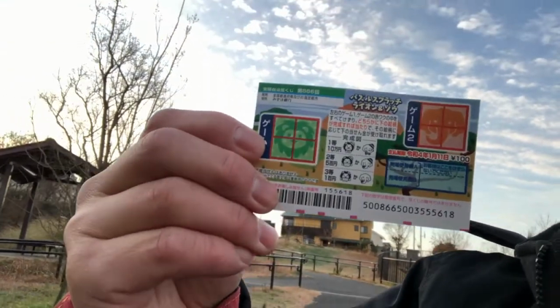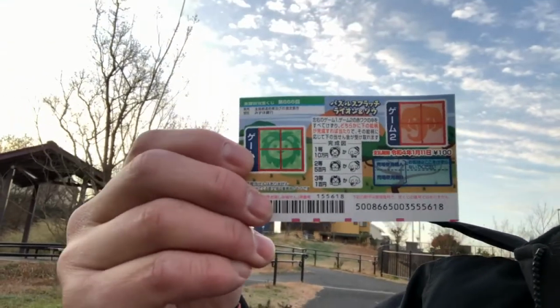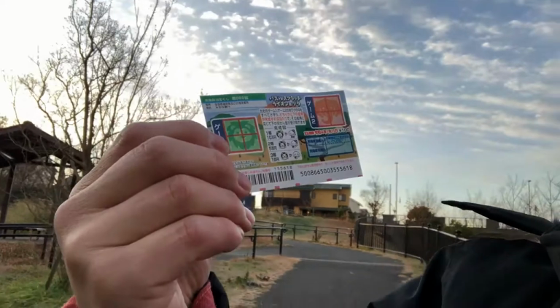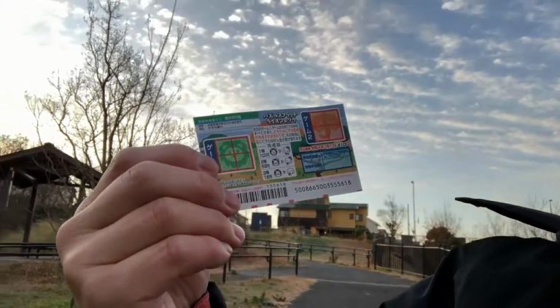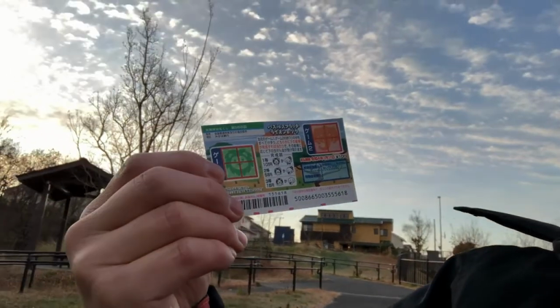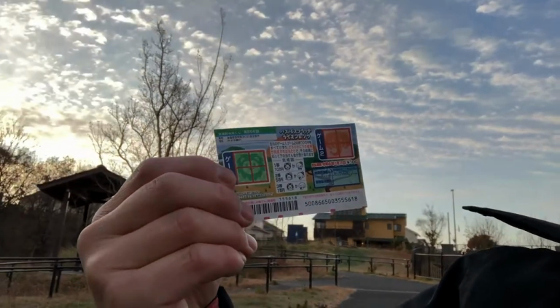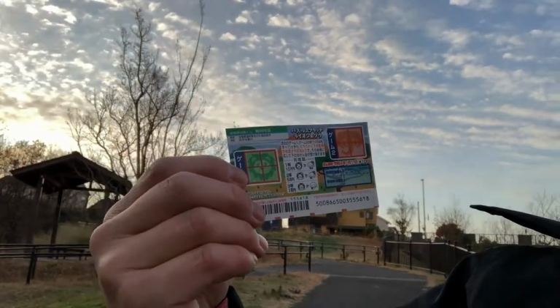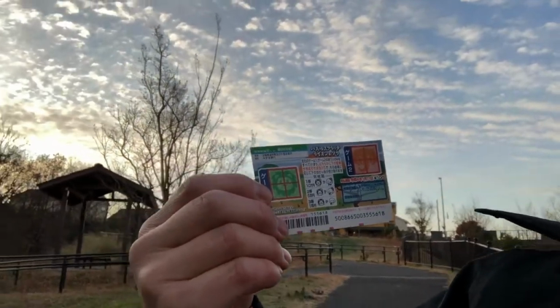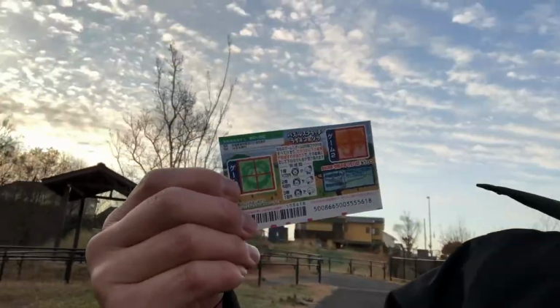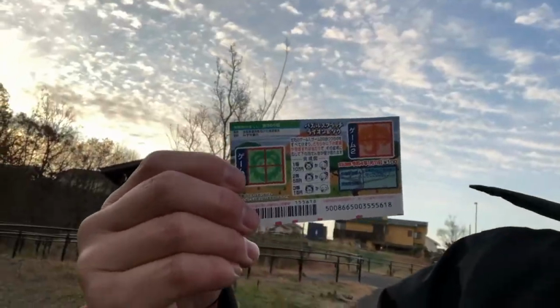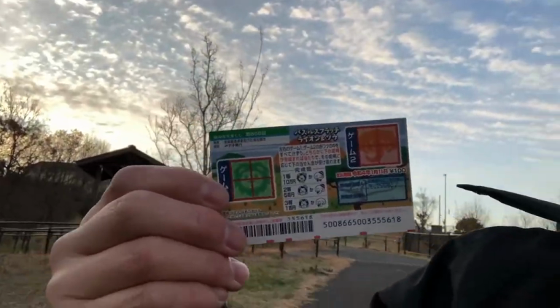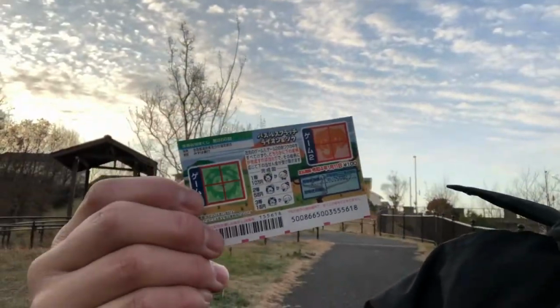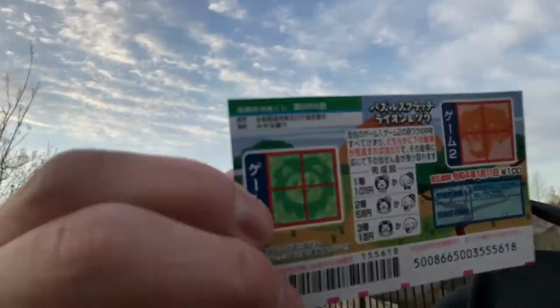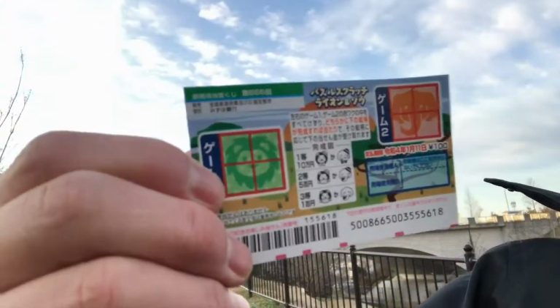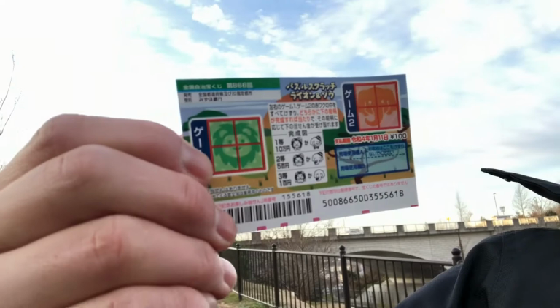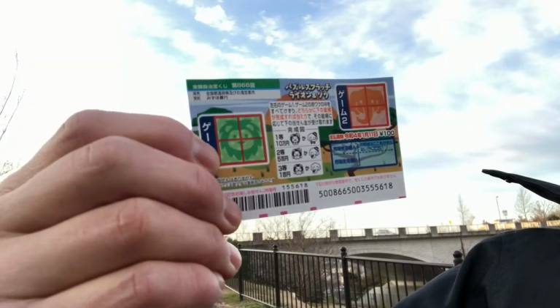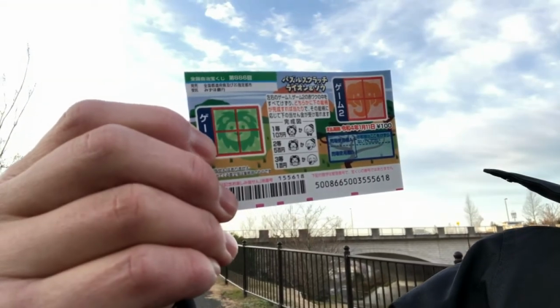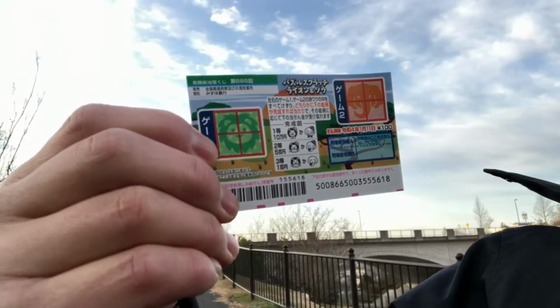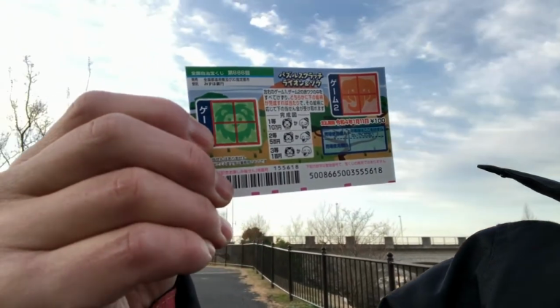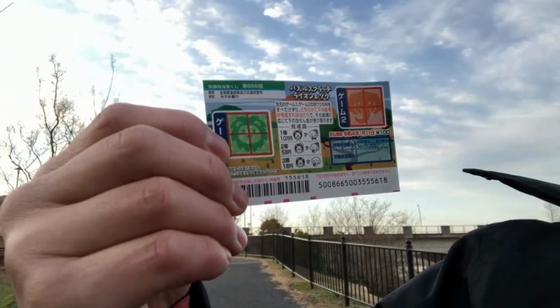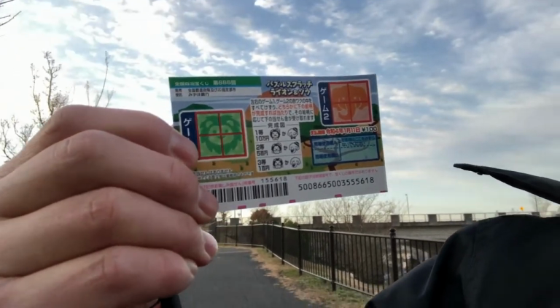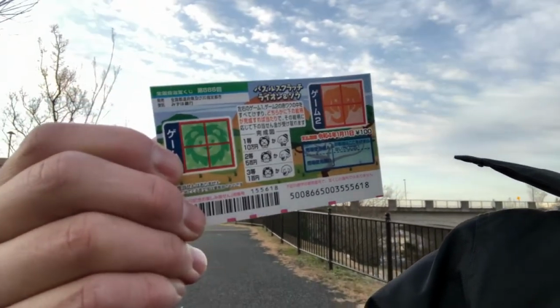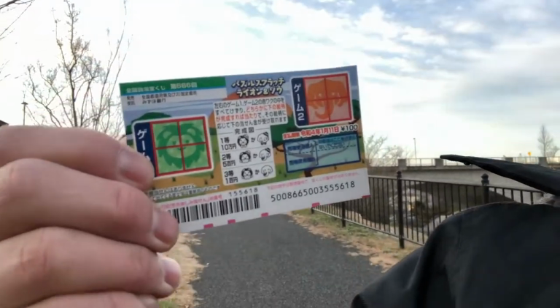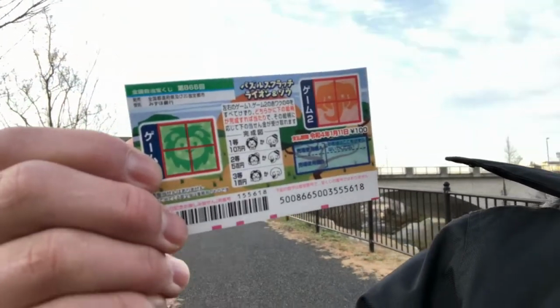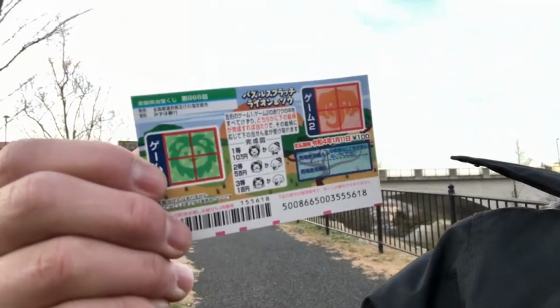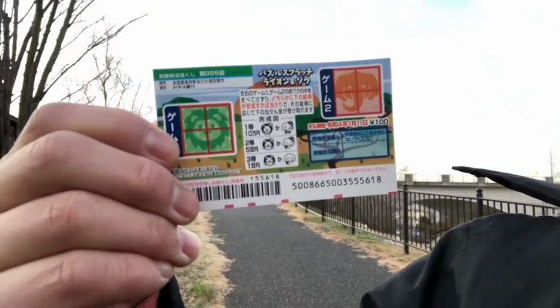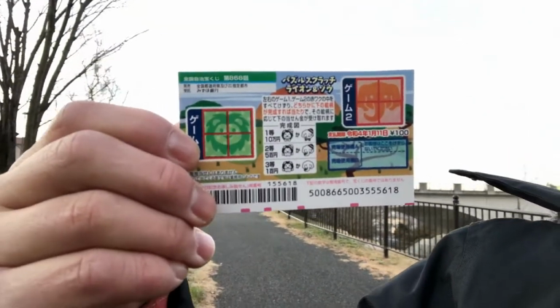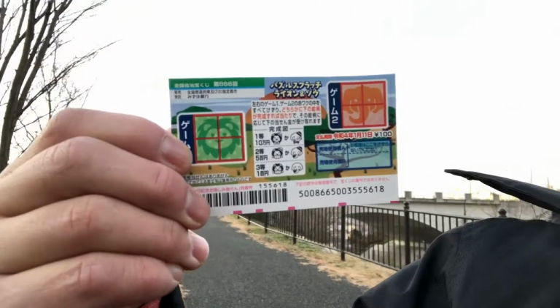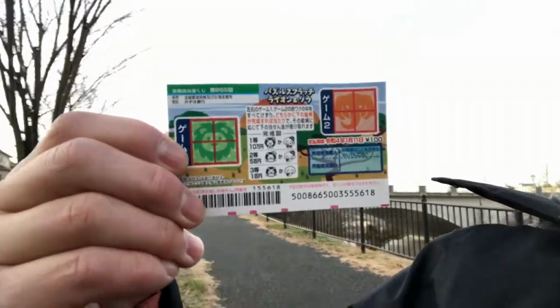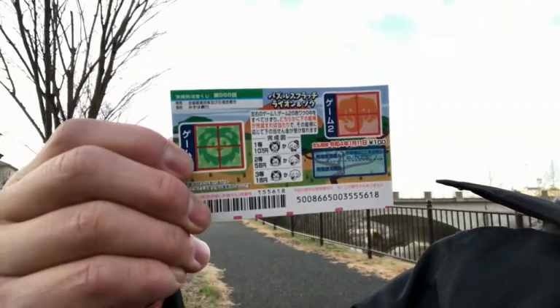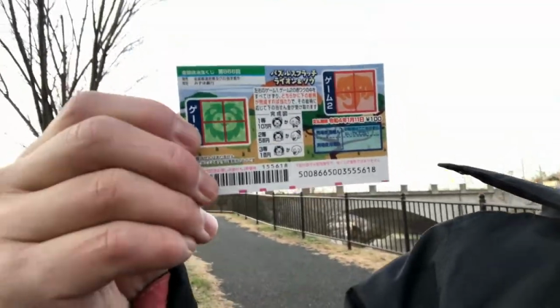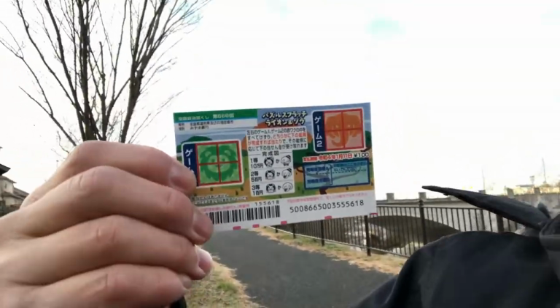For game two, the elephant: if you match the exact picture on the top, that is juu-man-en. The second prize is go-hyaku-en and the third prize is san-byaku-en — quite different.